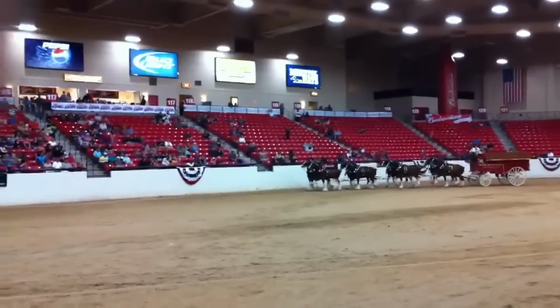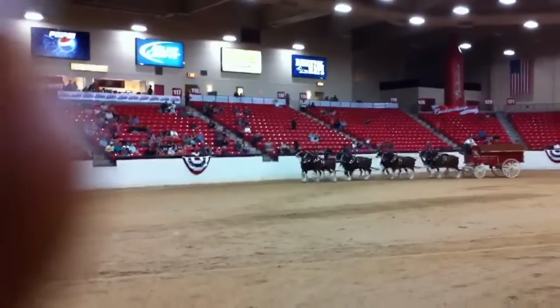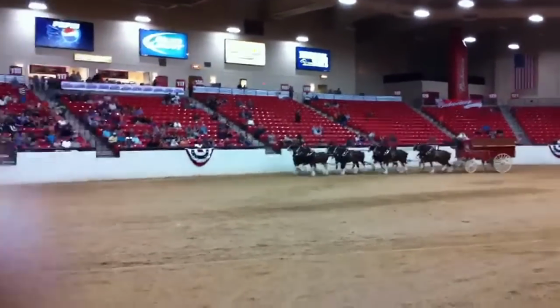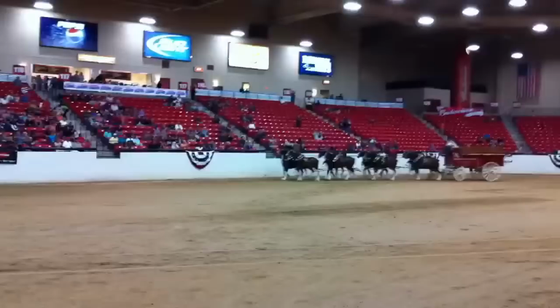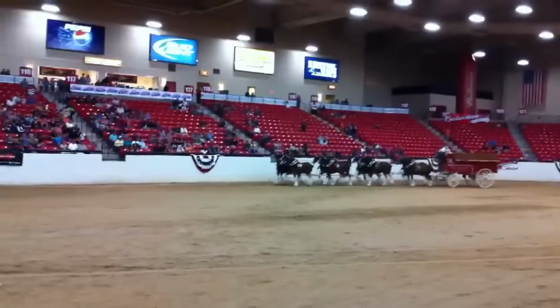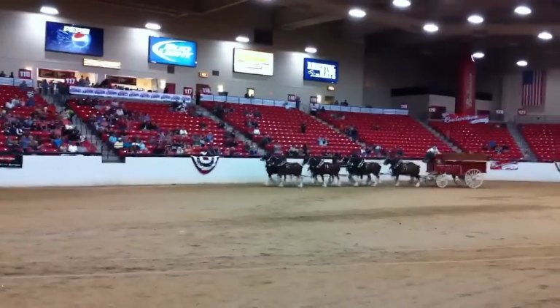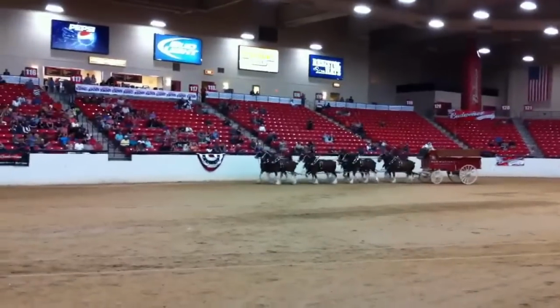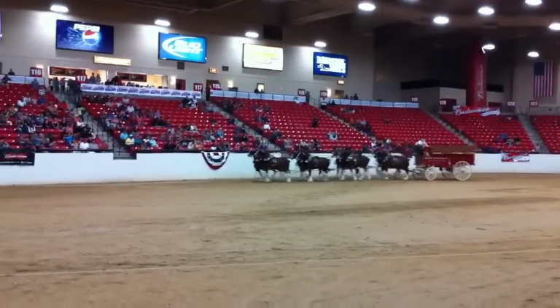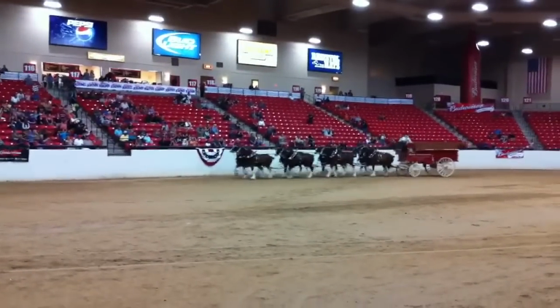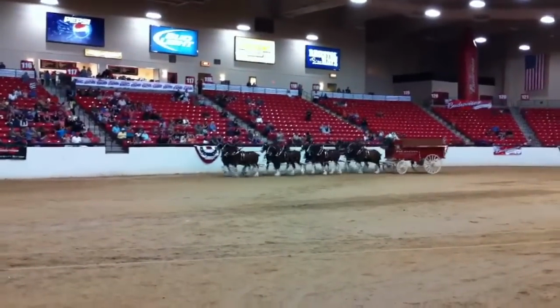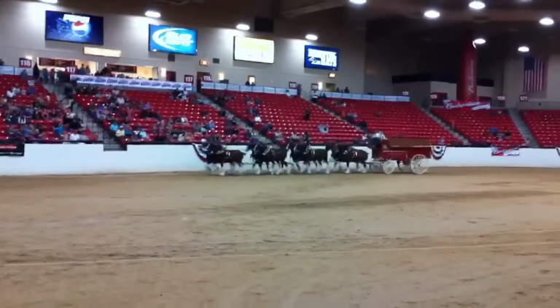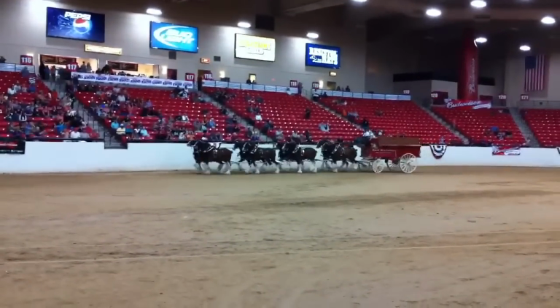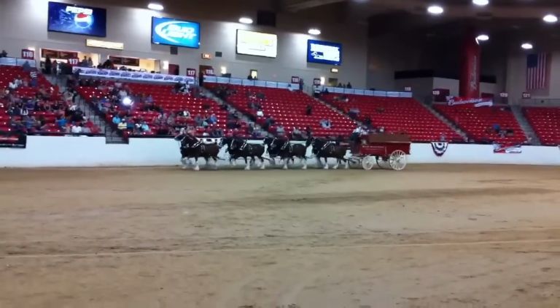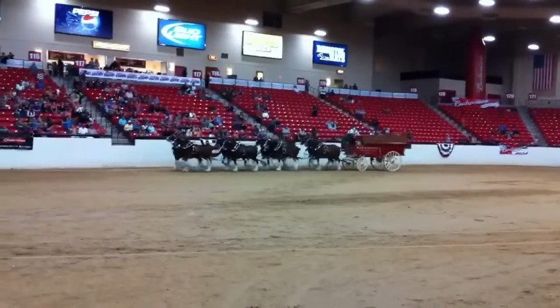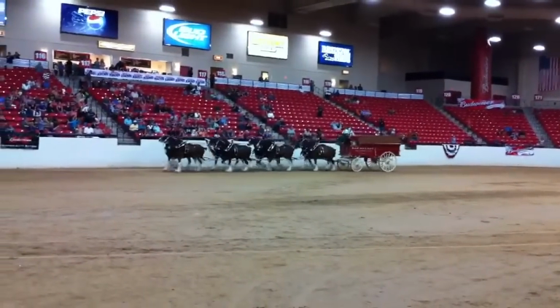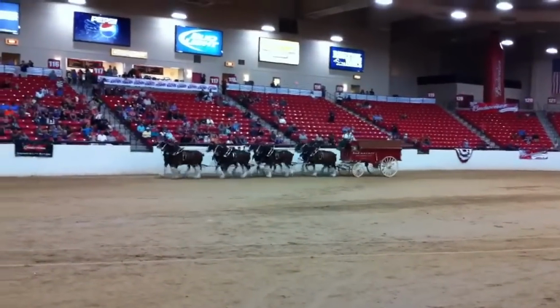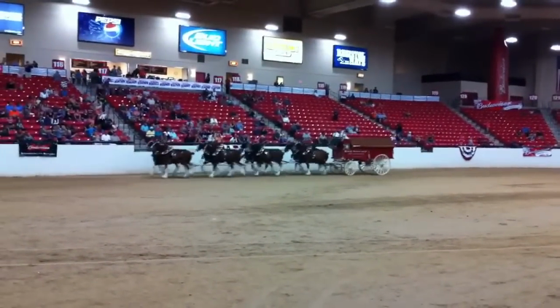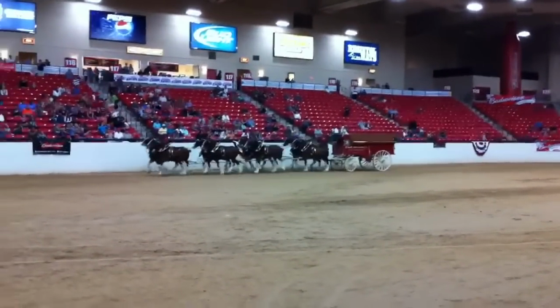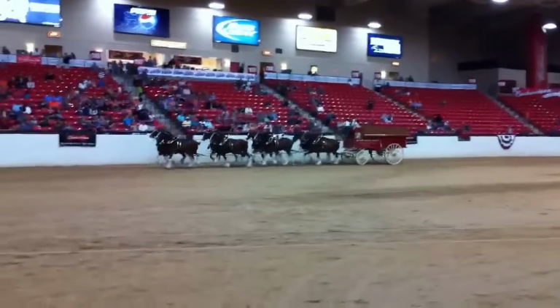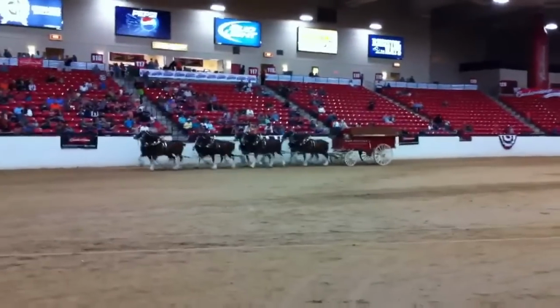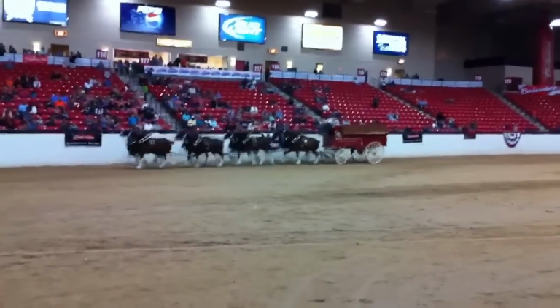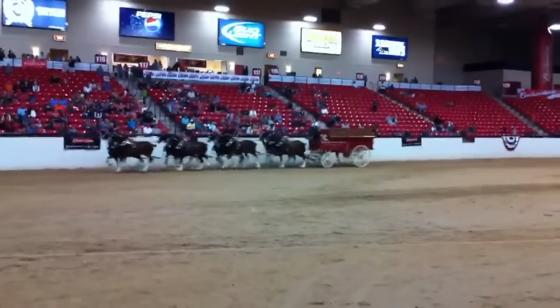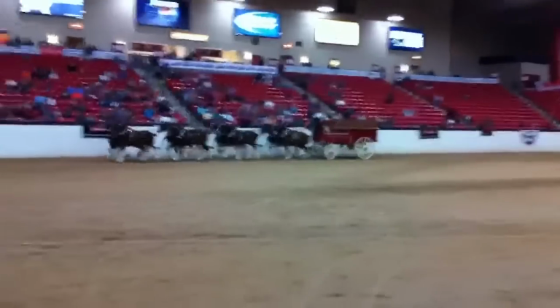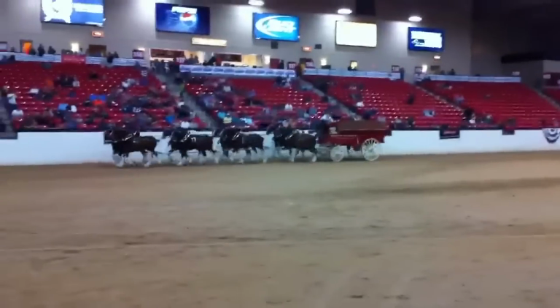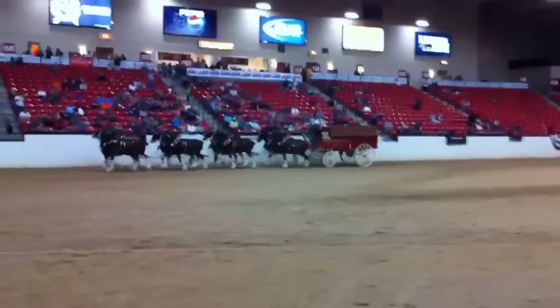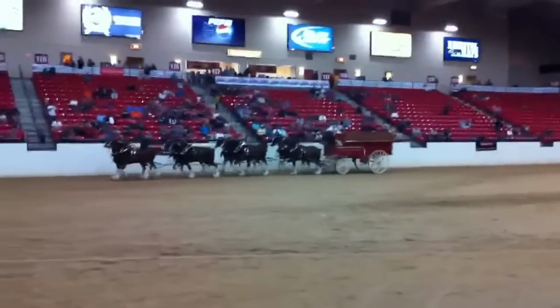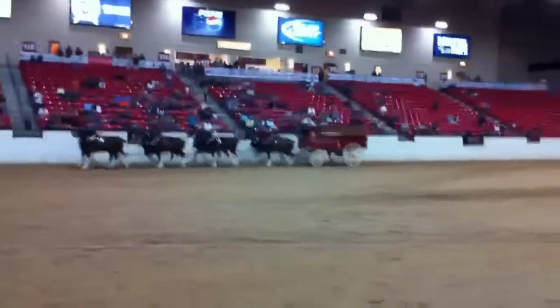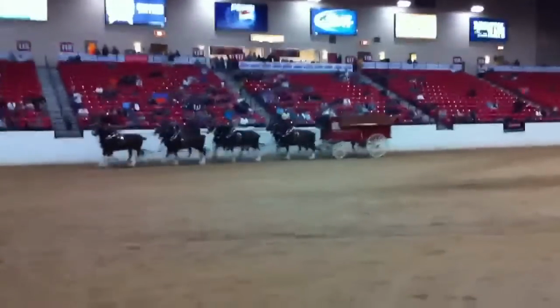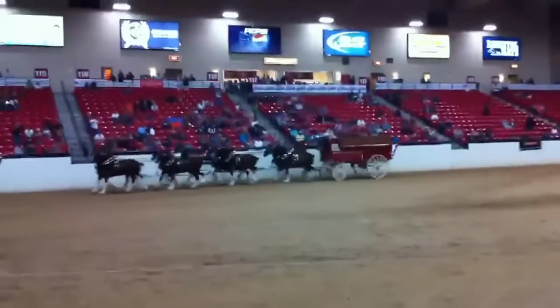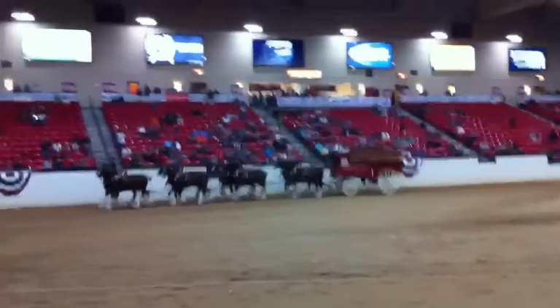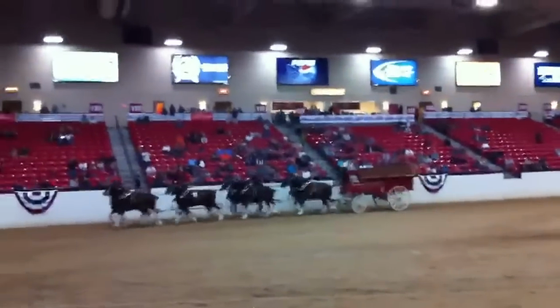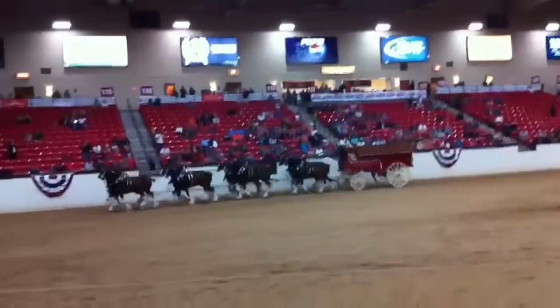Now notice how easily the driver handles the hitch. He holds four pairs of reins, which play through his fingers in each hand, giving him additional control of each horse.